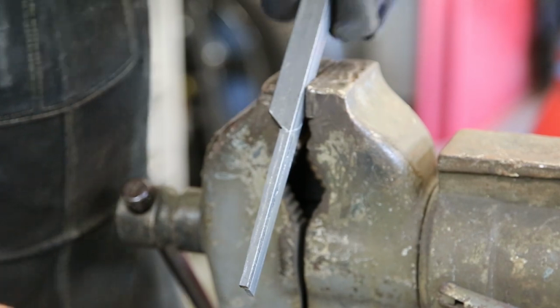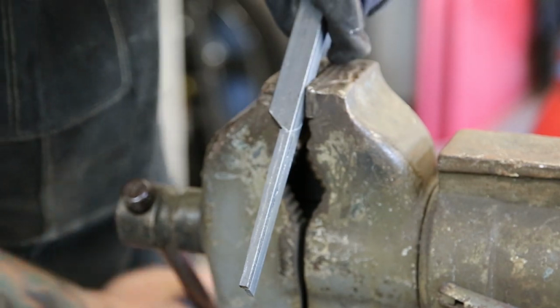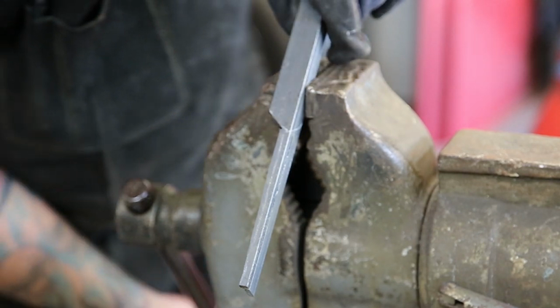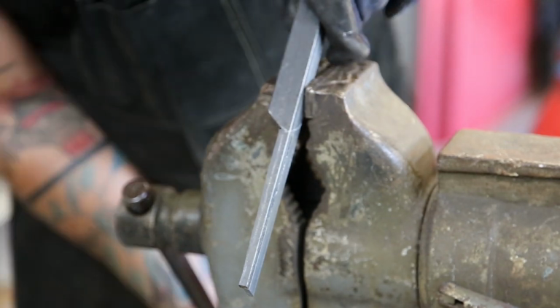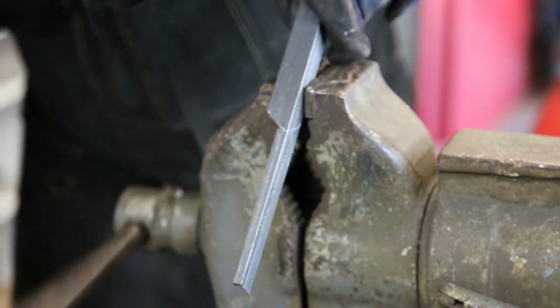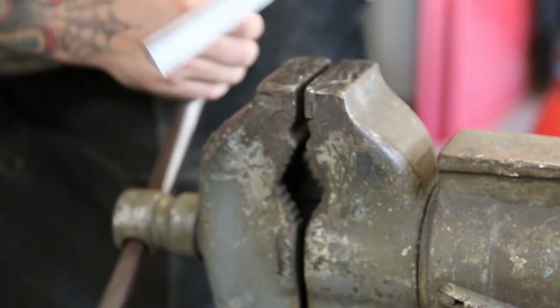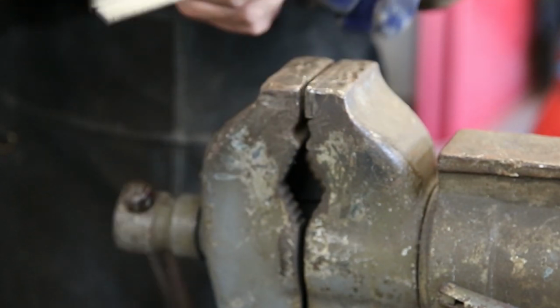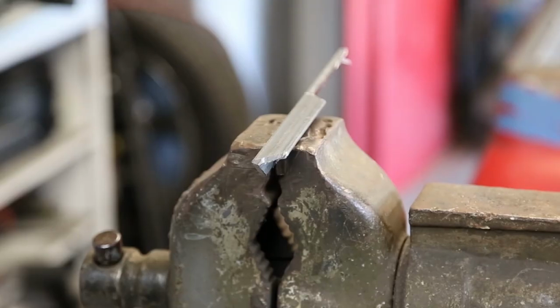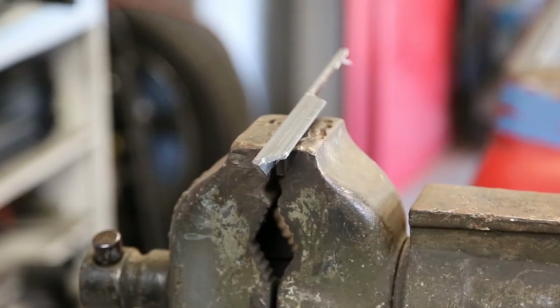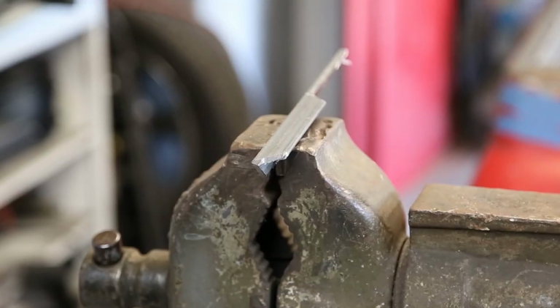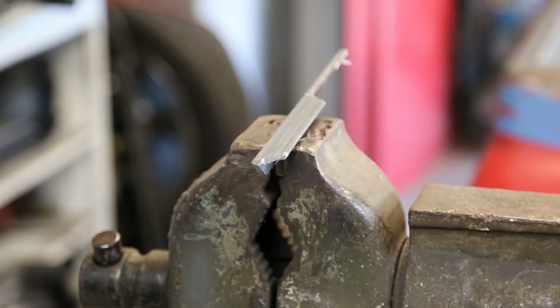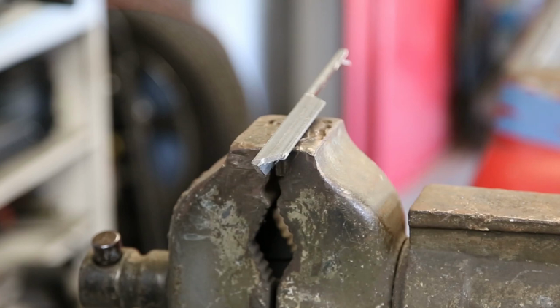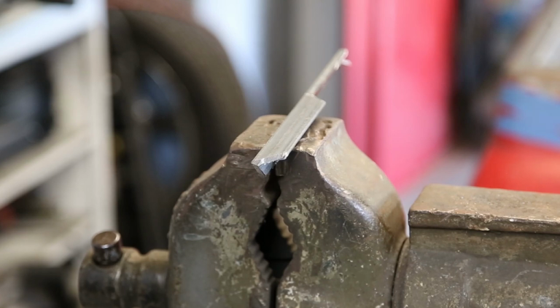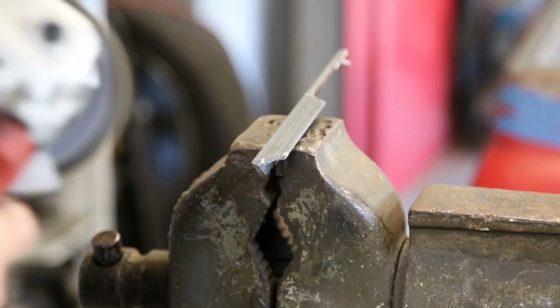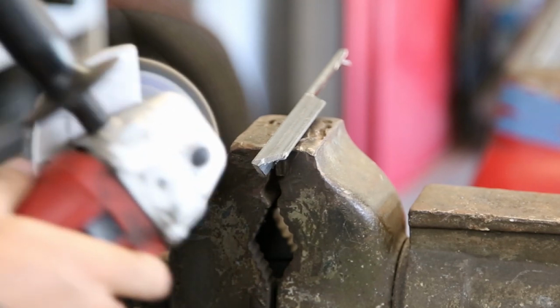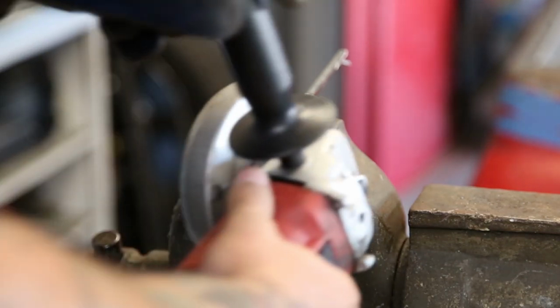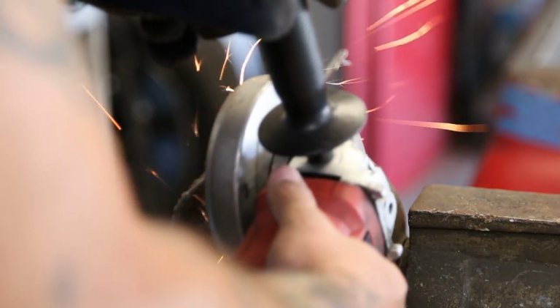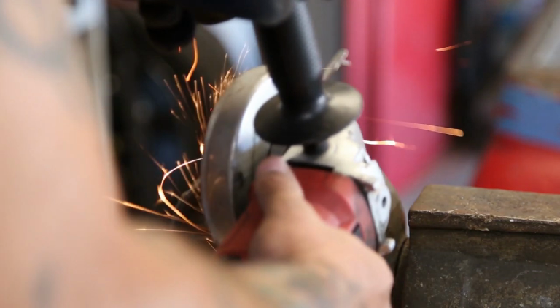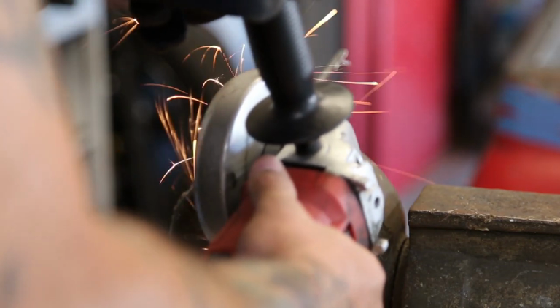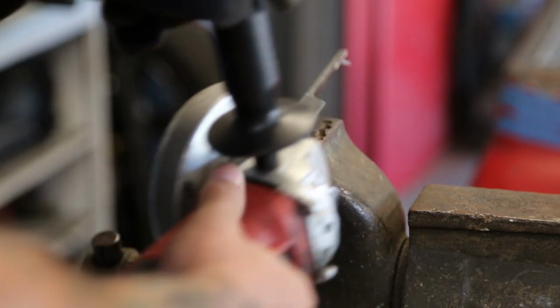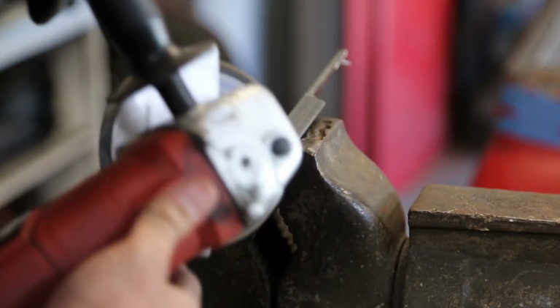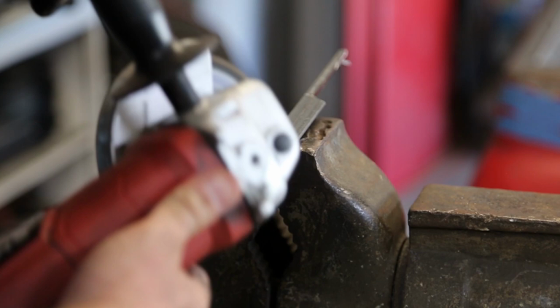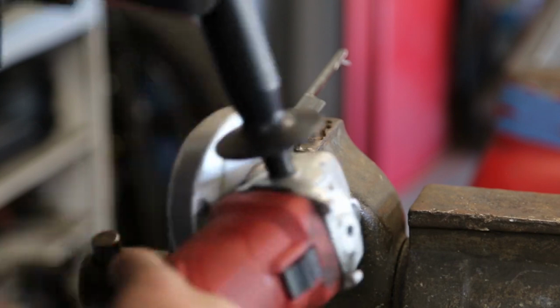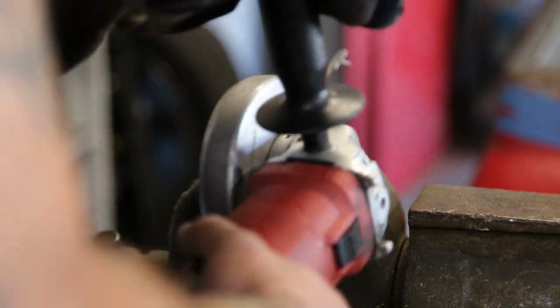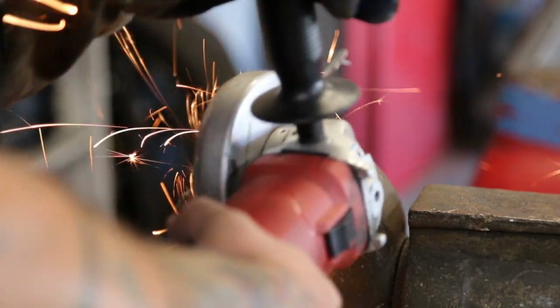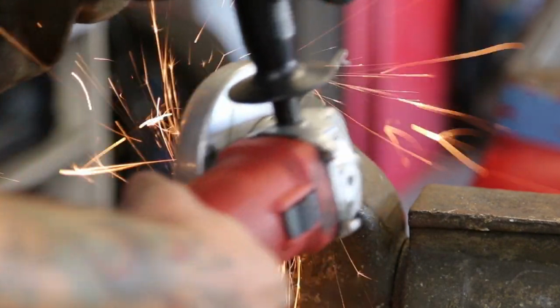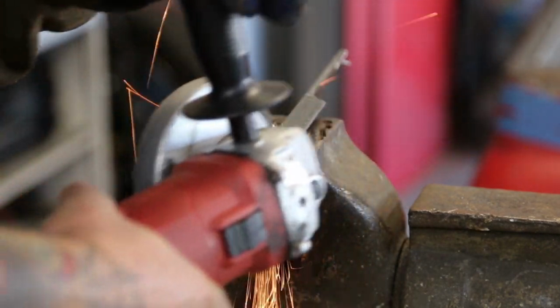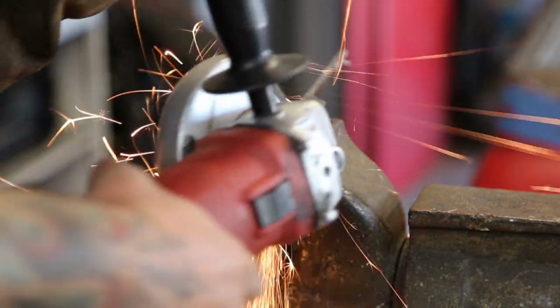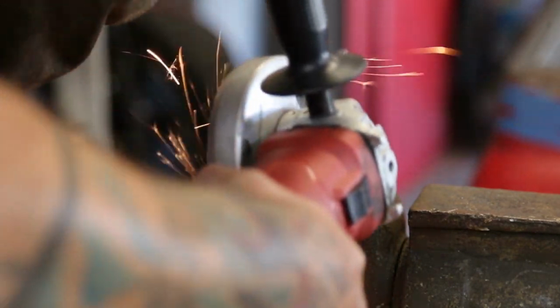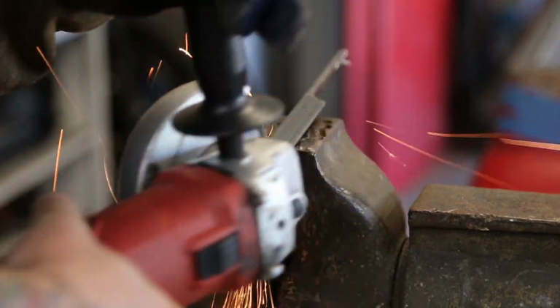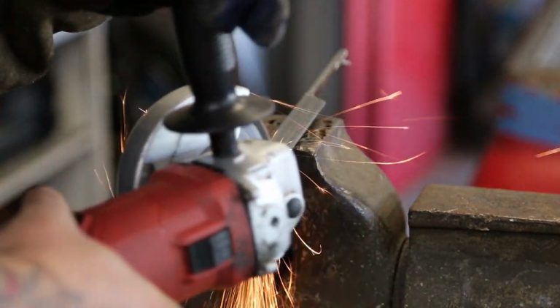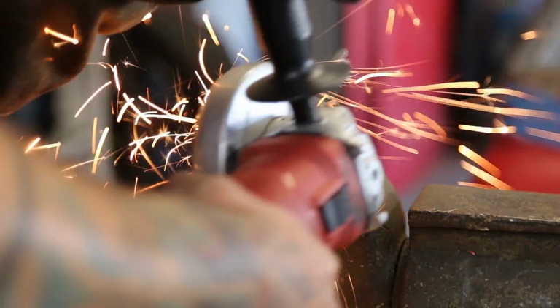Once you've got the basic shape roughed out with the cutoff wheel, you can go ahead and clean up the edges with either a file, or in this case, a flap disc. I think I'm using an 80 grit here. It's not real aggressive. You just want to get the burrs off.